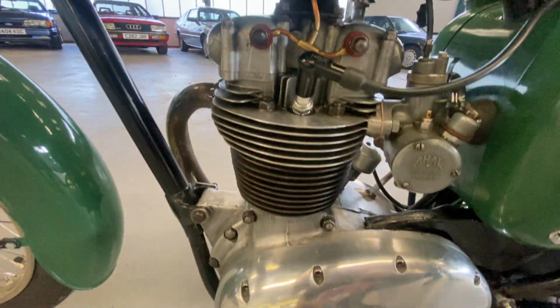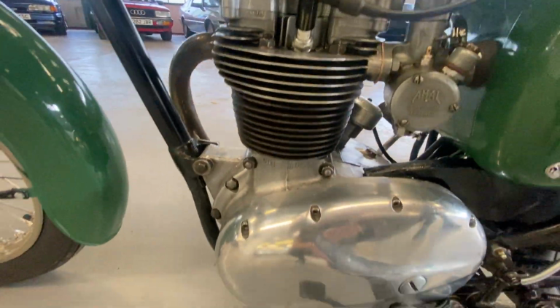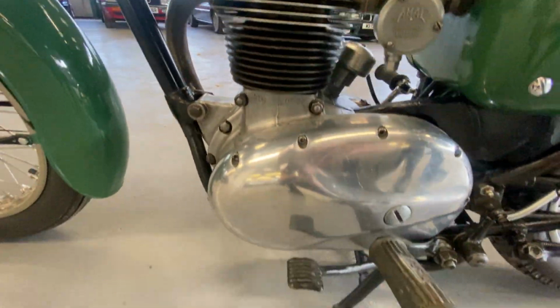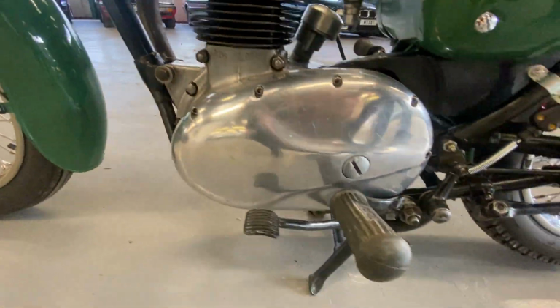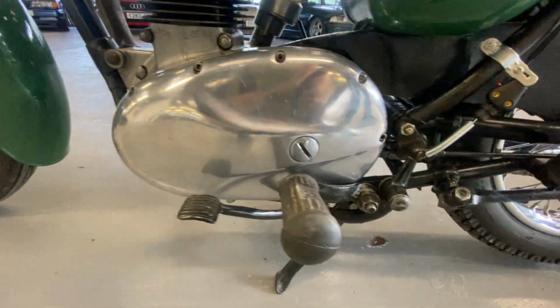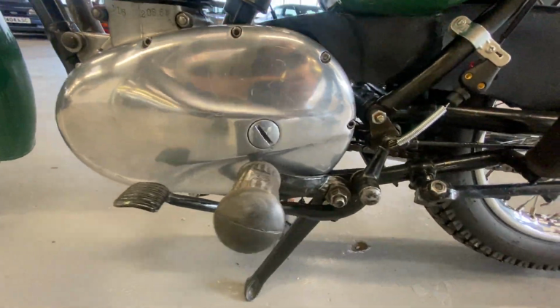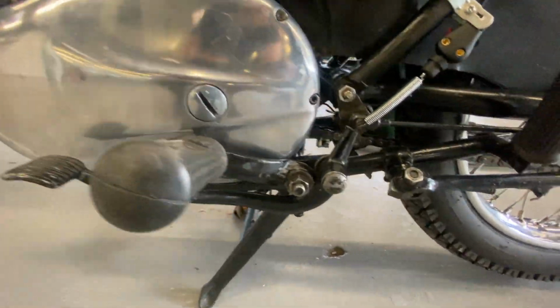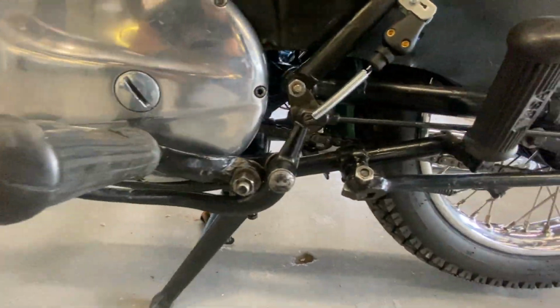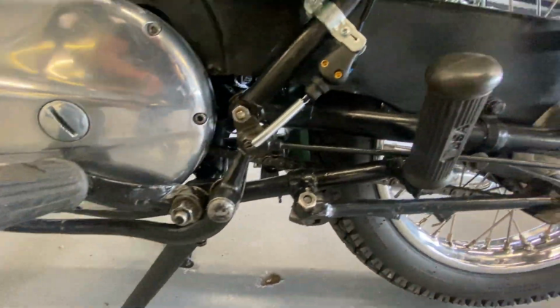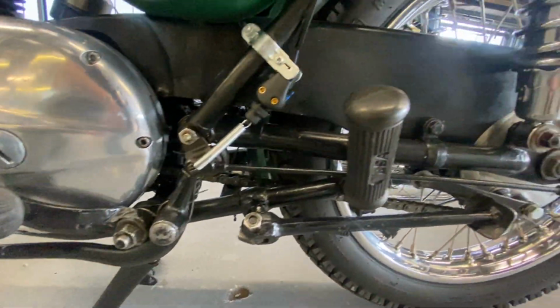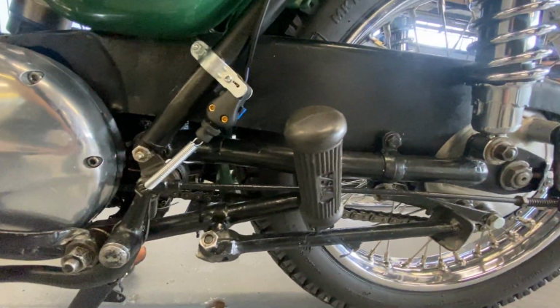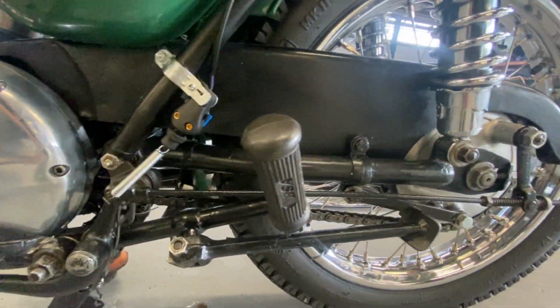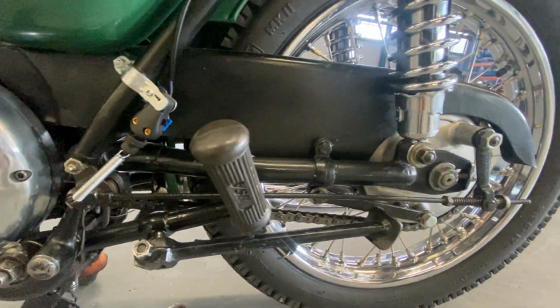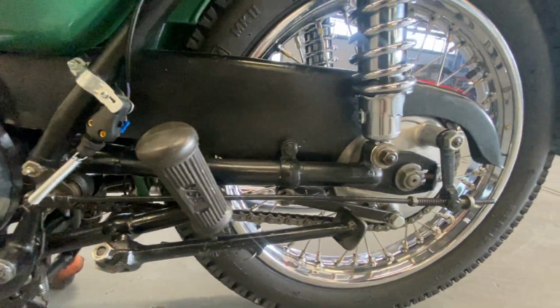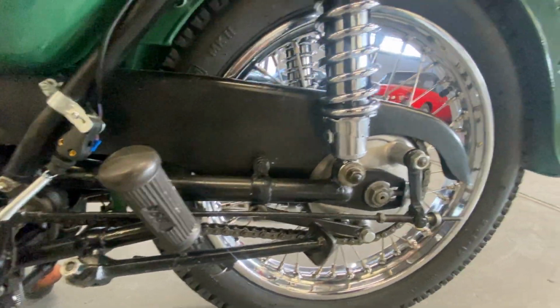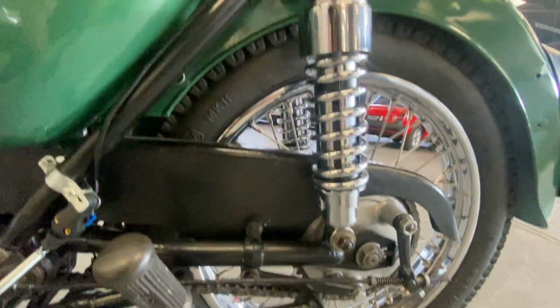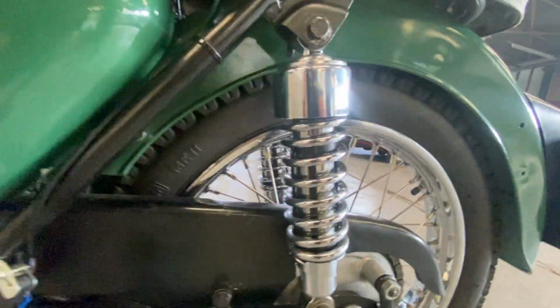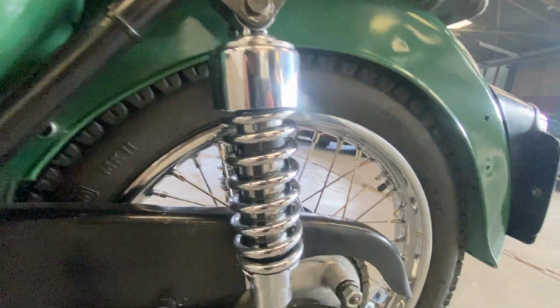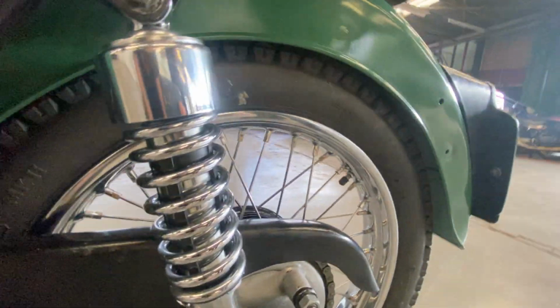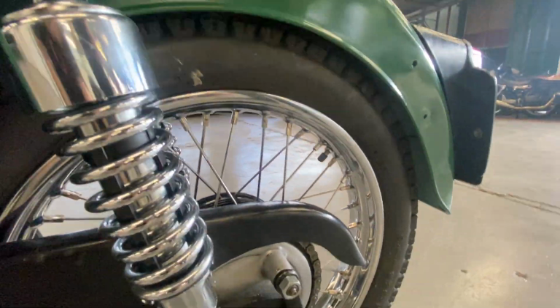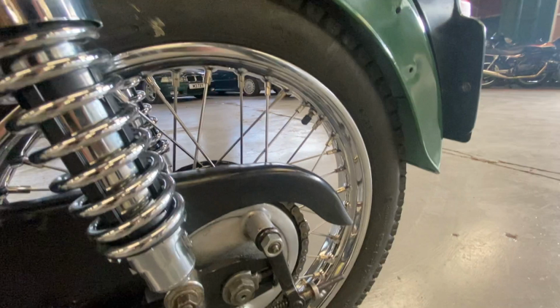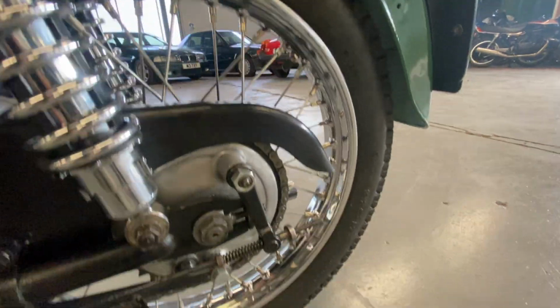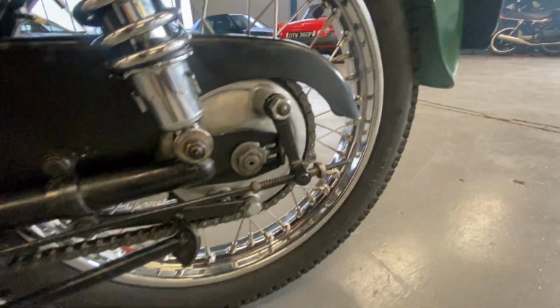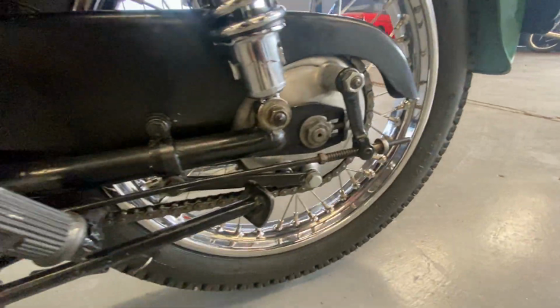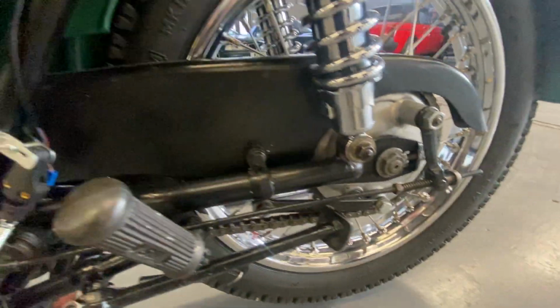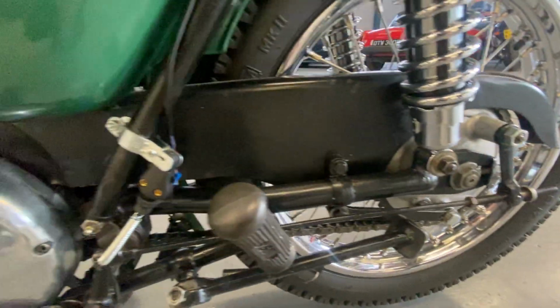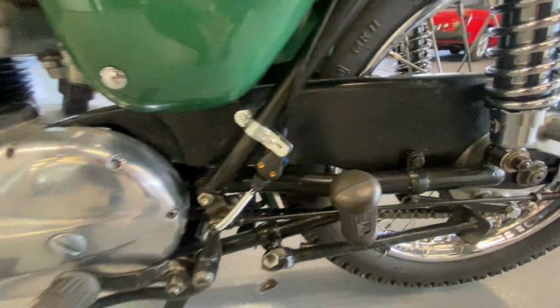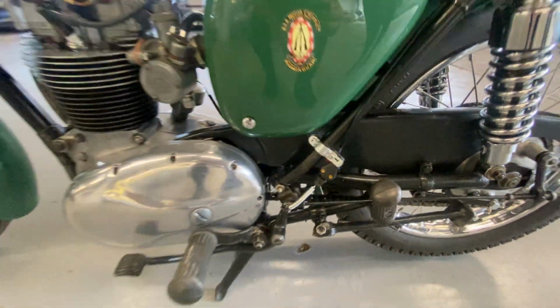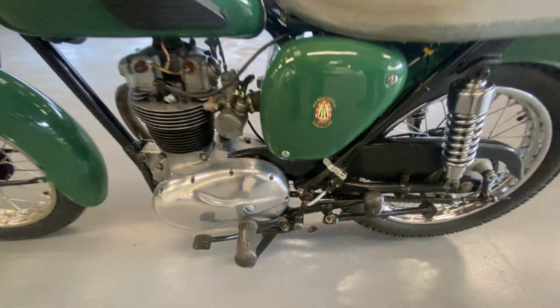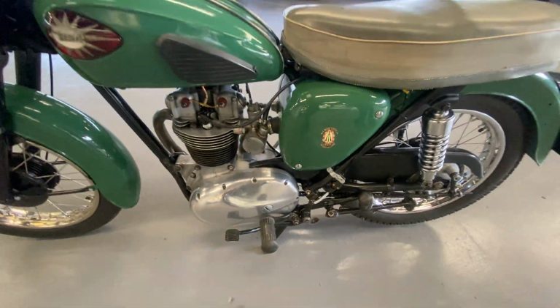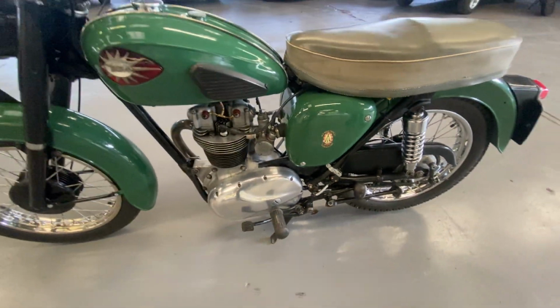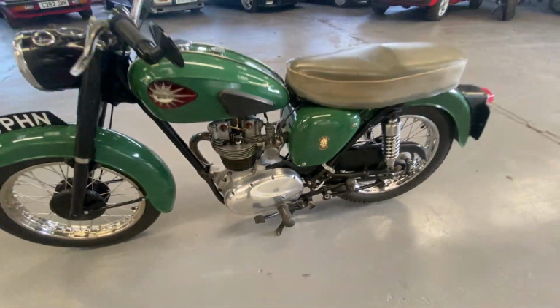Nice, presentable, usable motorbike. It's had some money spent on it clearly — we know this chrome work's not cheap anymore. We'll get it started up here.